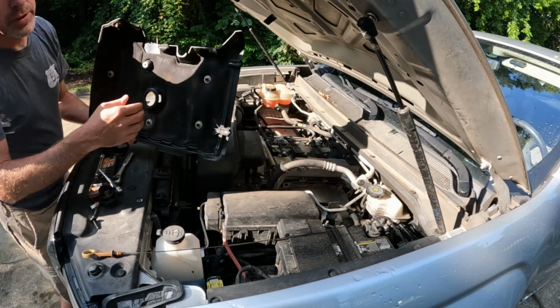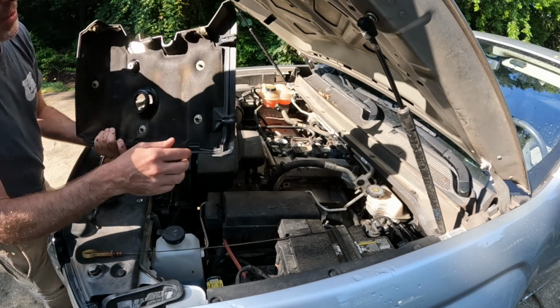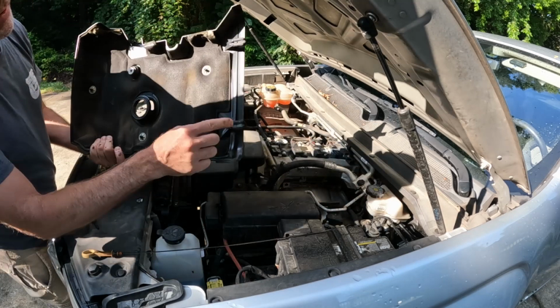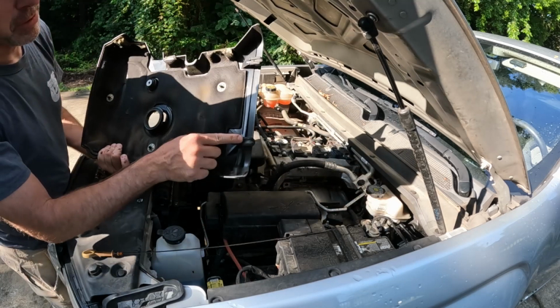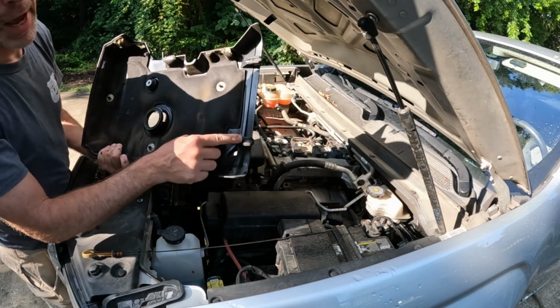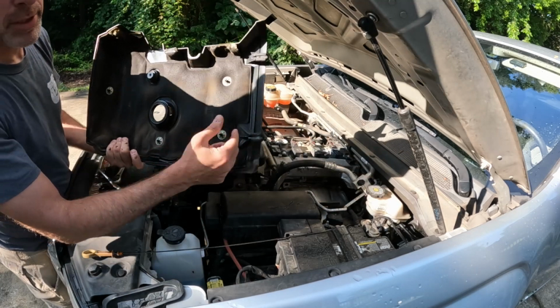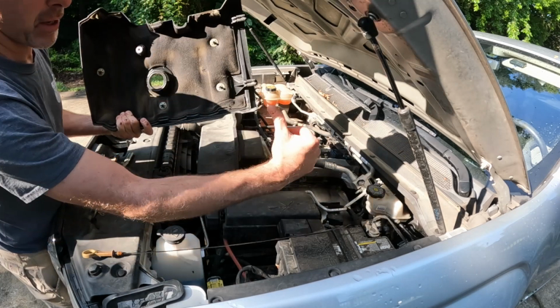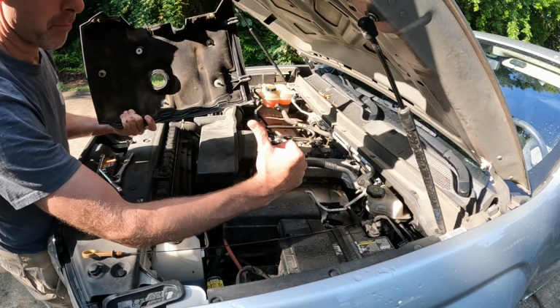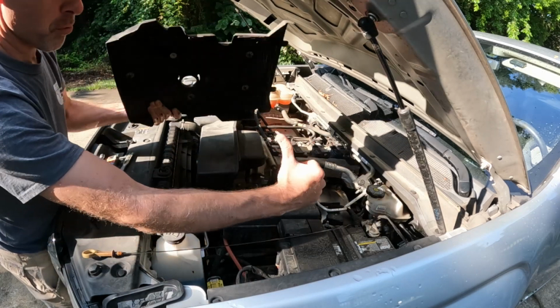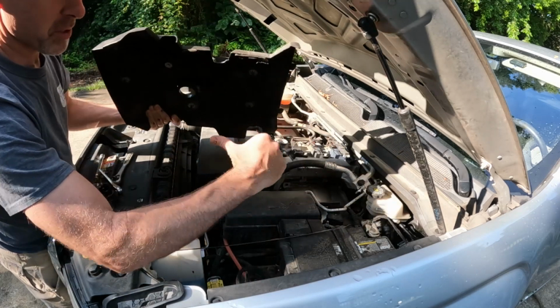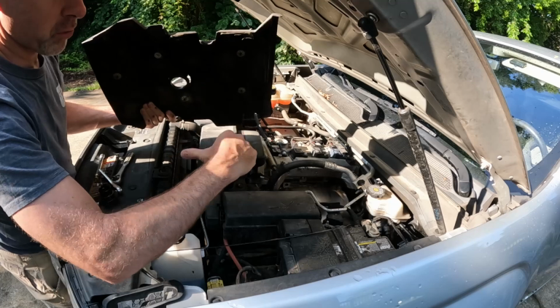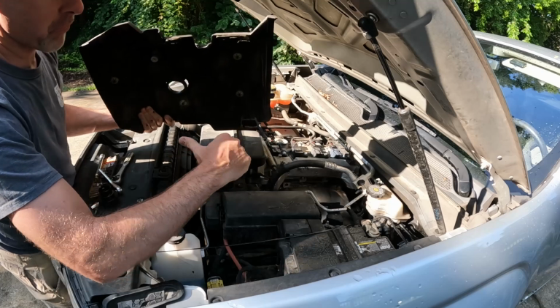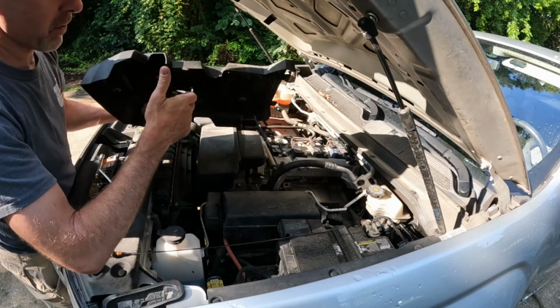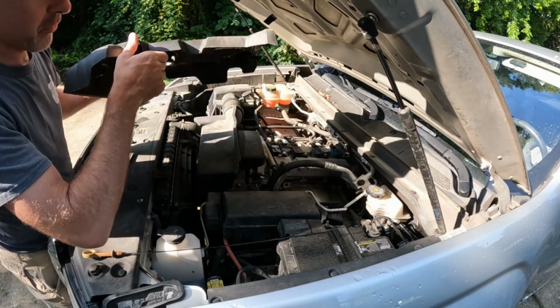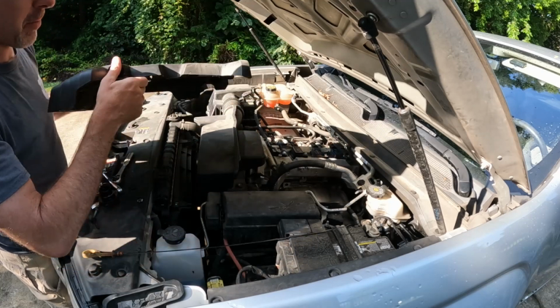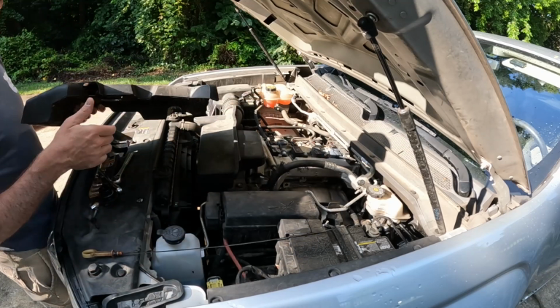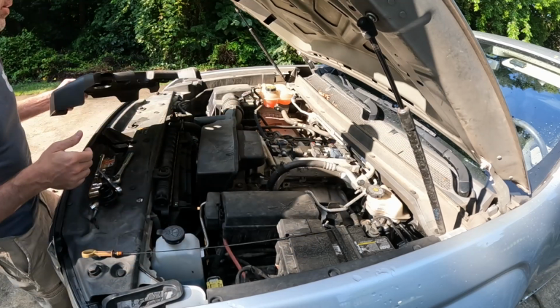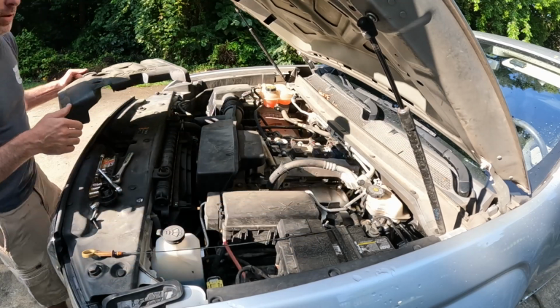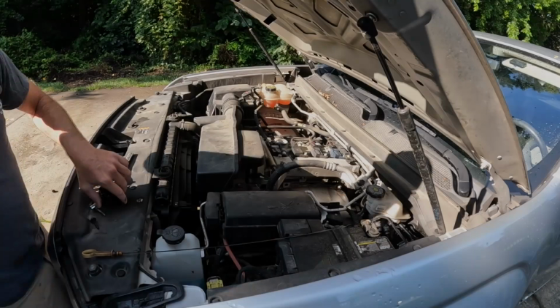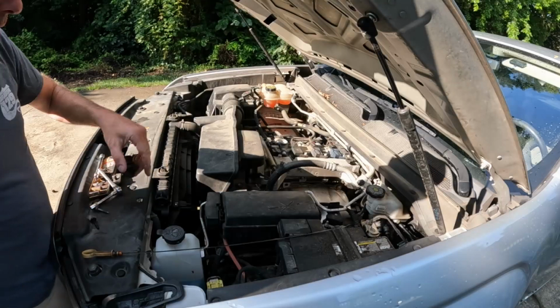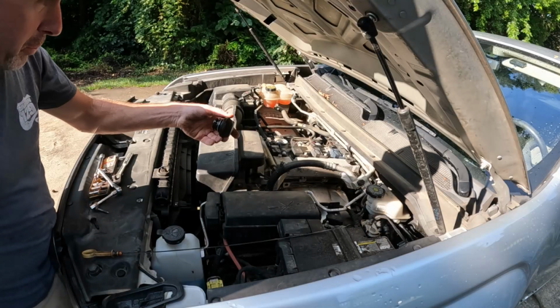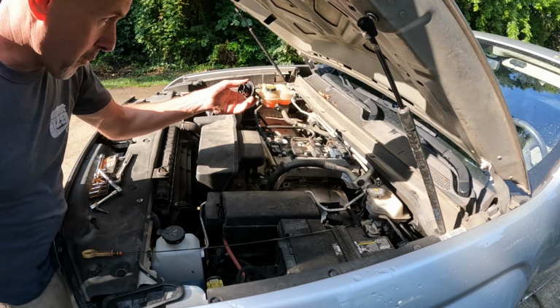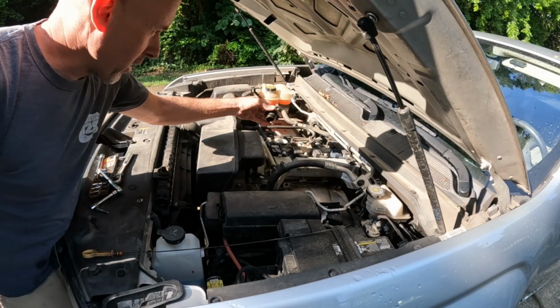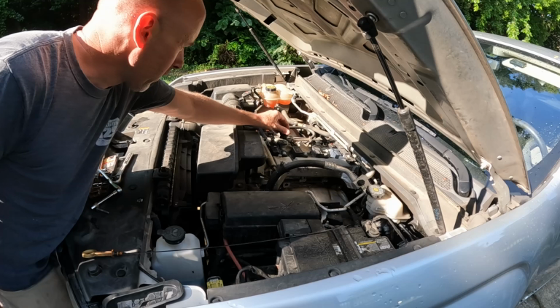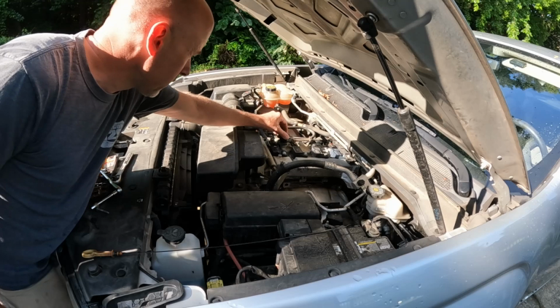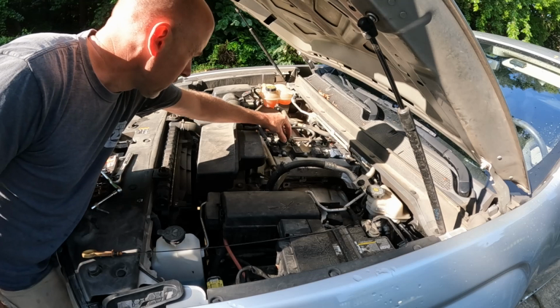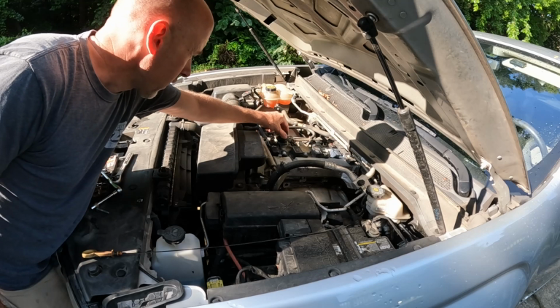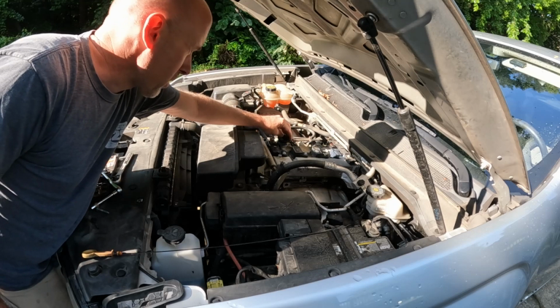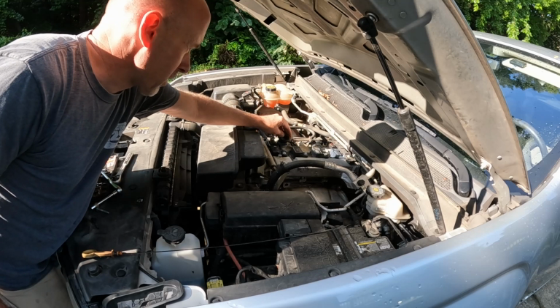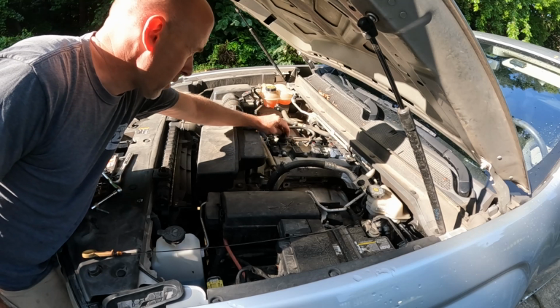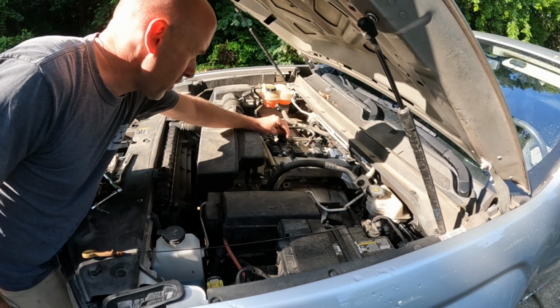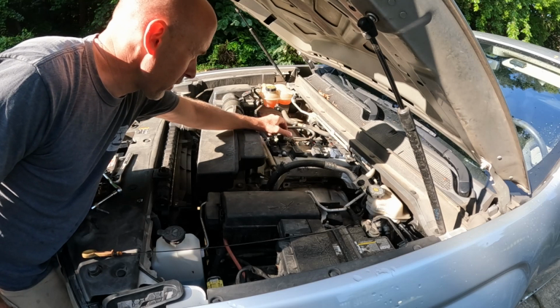You'll see on the back that there are some tabs — you have to pull the cover towards the front for it to come out. Then let's put the oil cap and dipstick back on to make sure nothing falls in there.